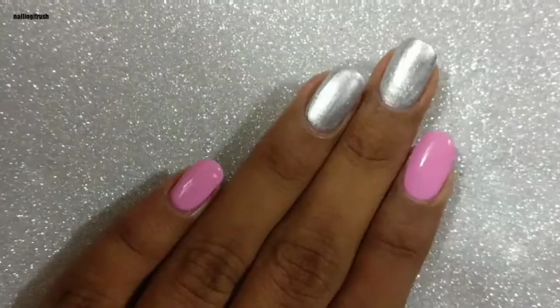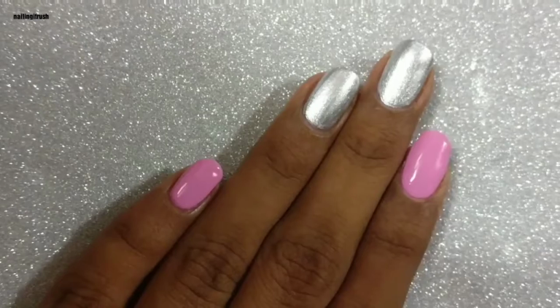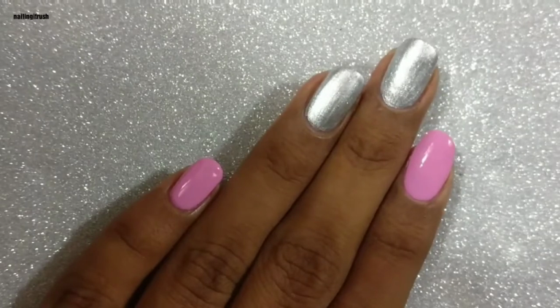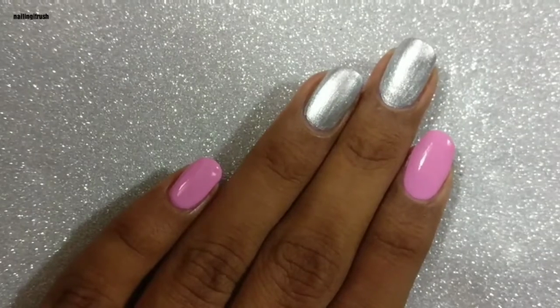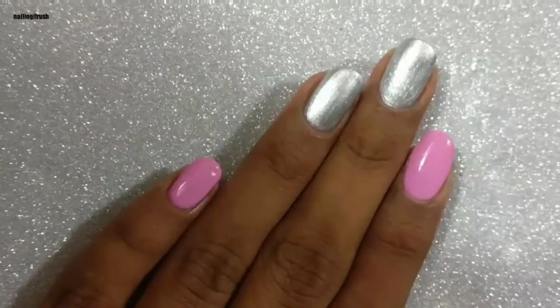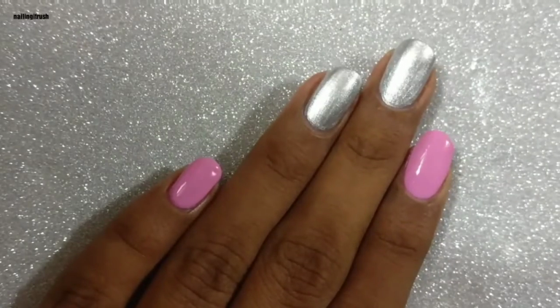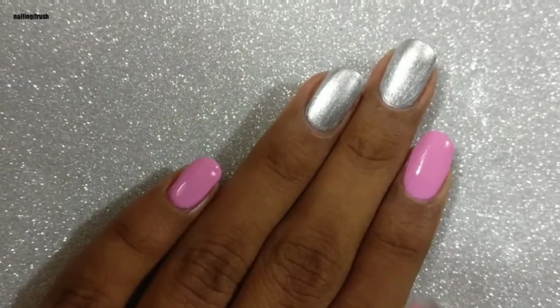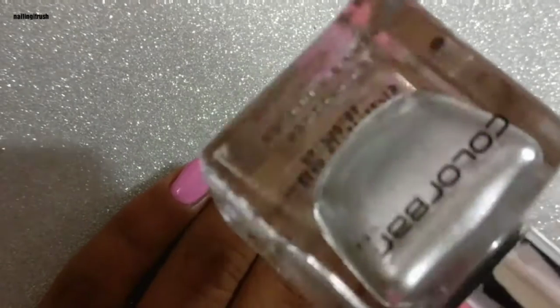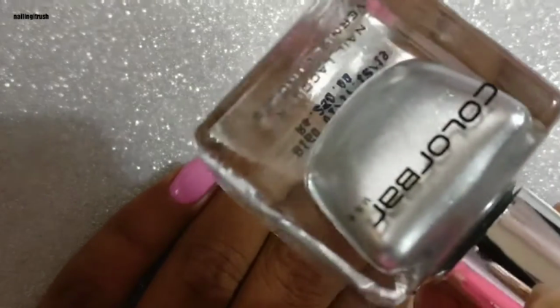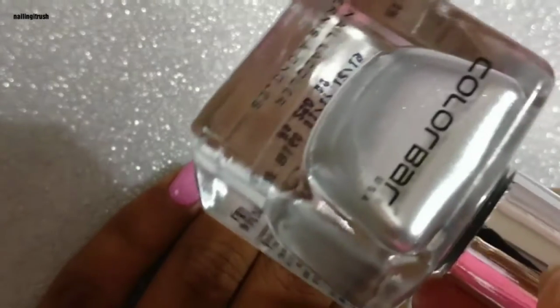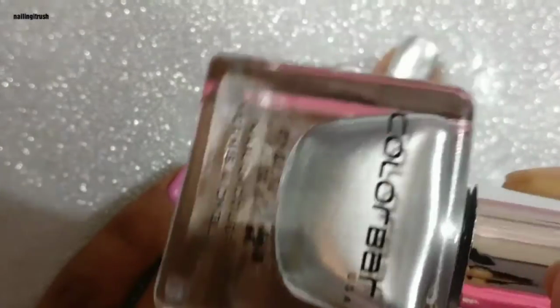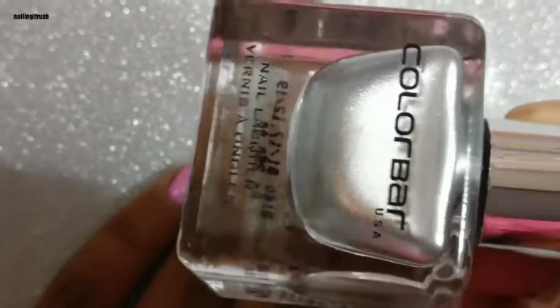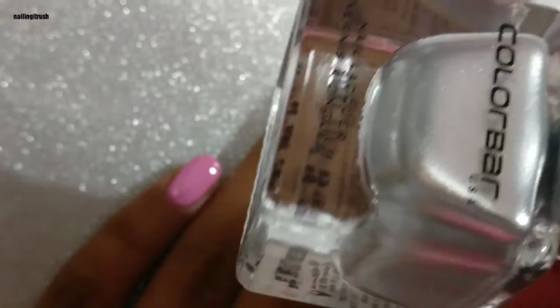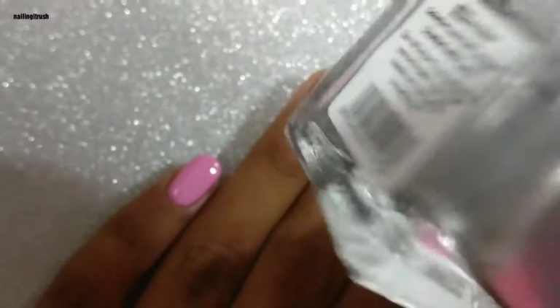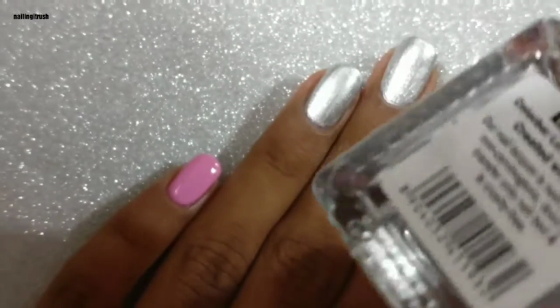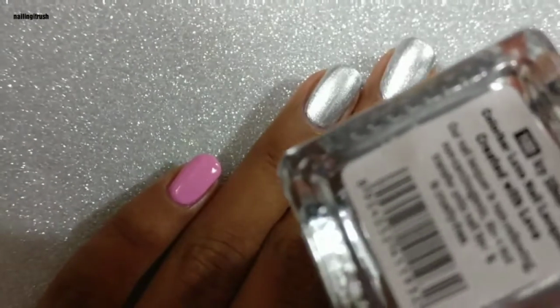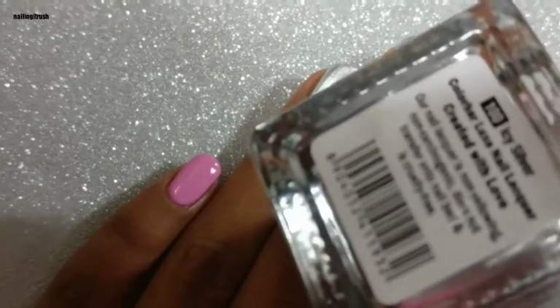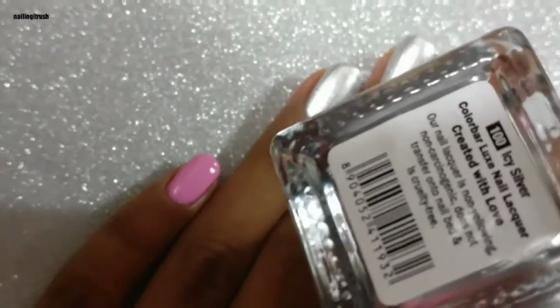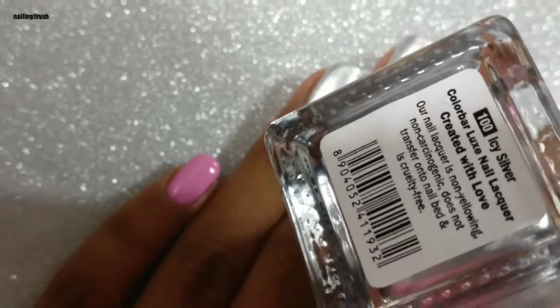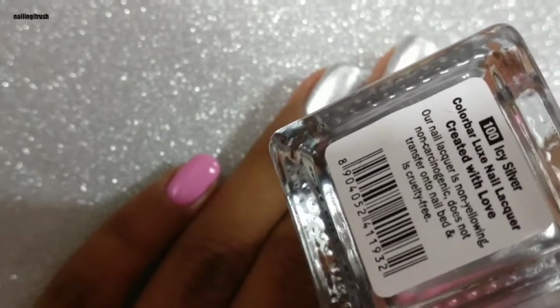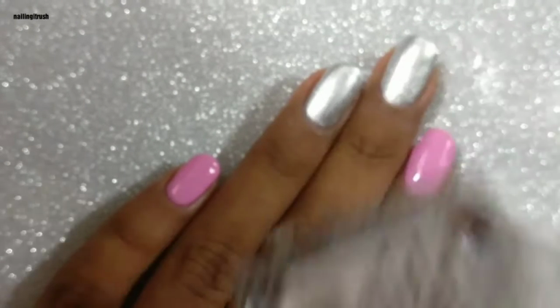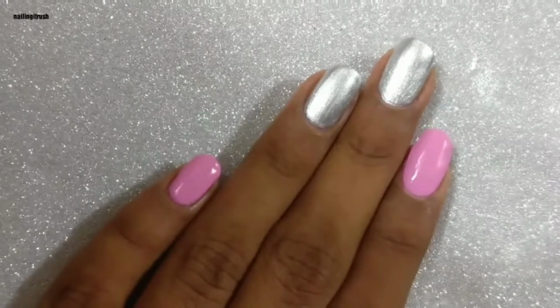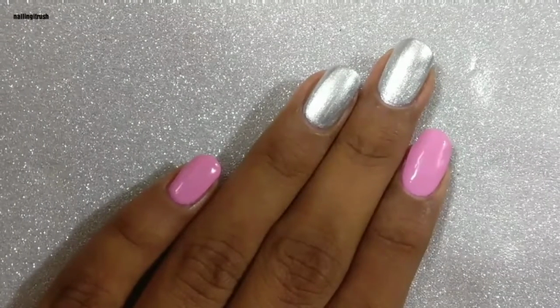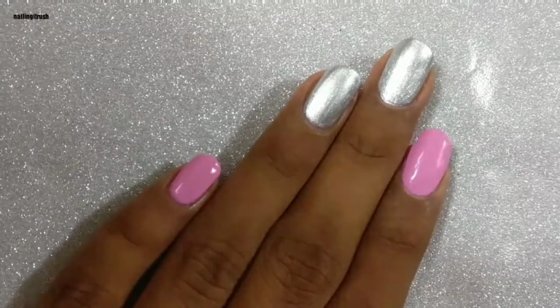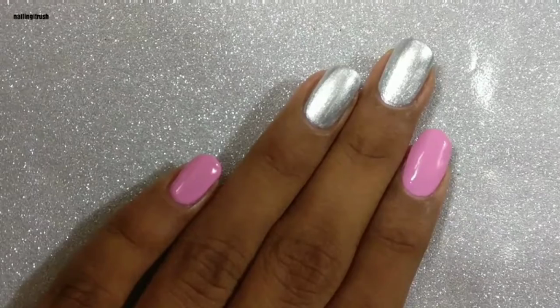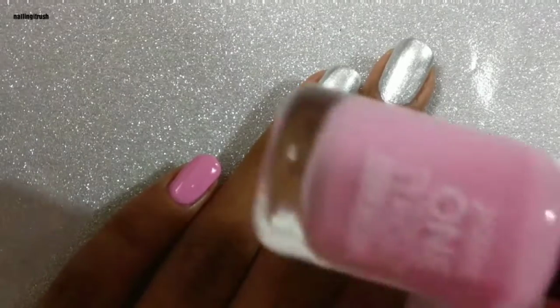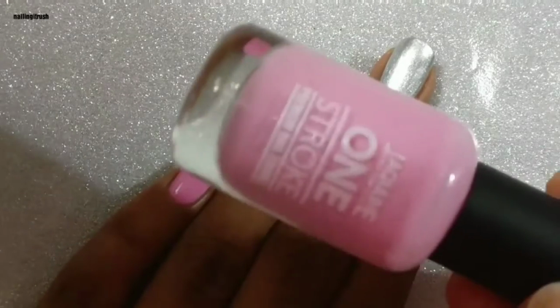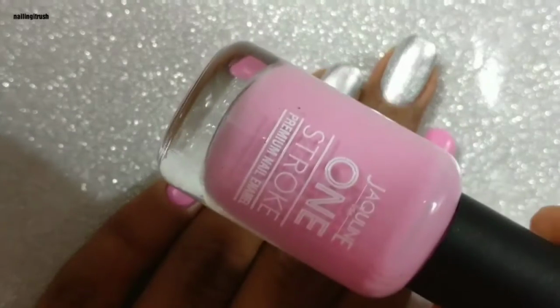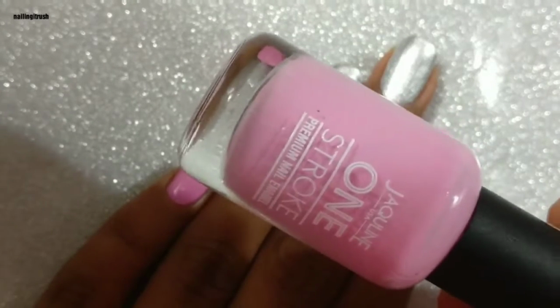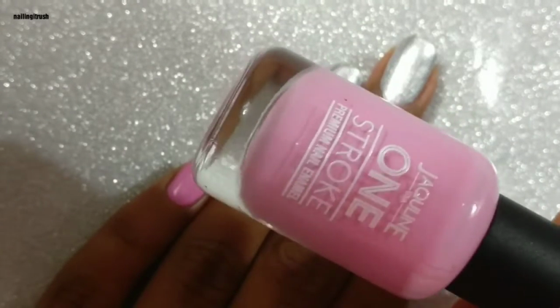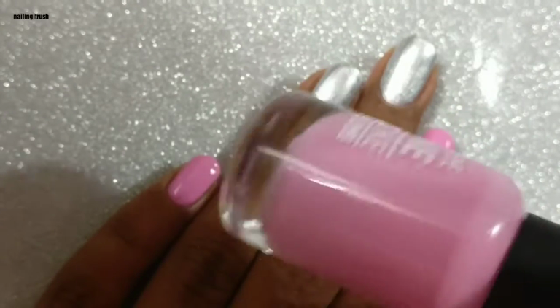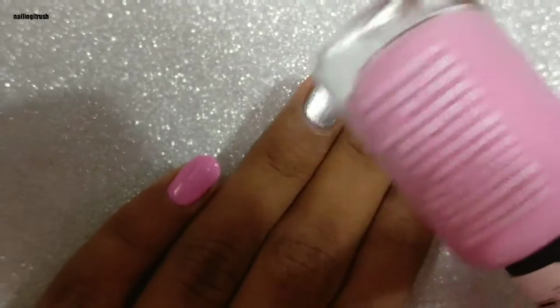I'll be applying the crystals on these two different polishes. The first is this gorgeous silver polish from Kalava — it's number 100 and it's called Icy Silver. The pink is from Jacqueline One Stroke Collection and it's